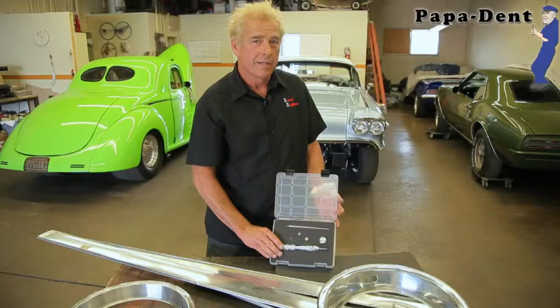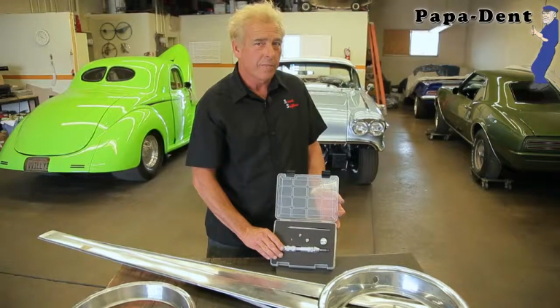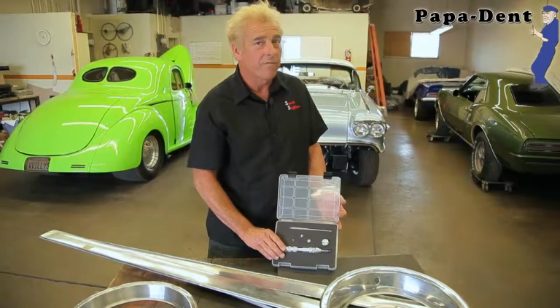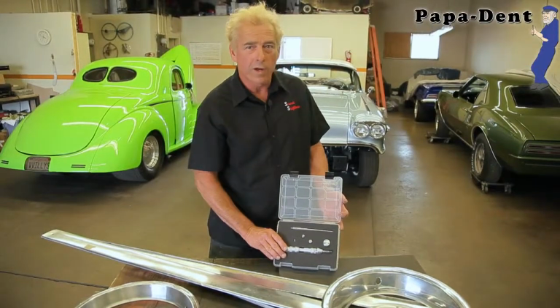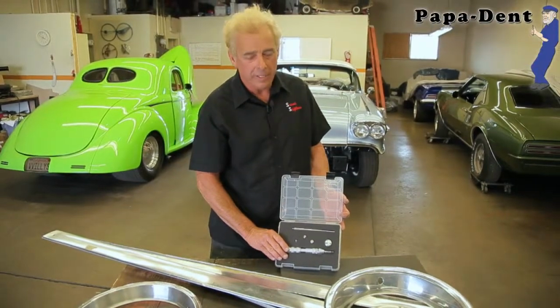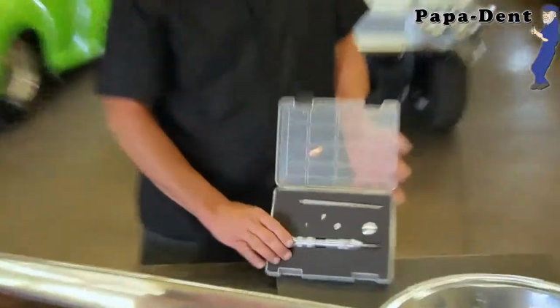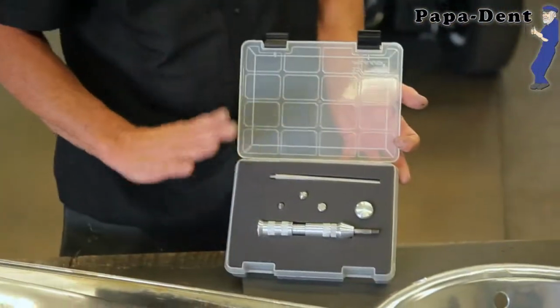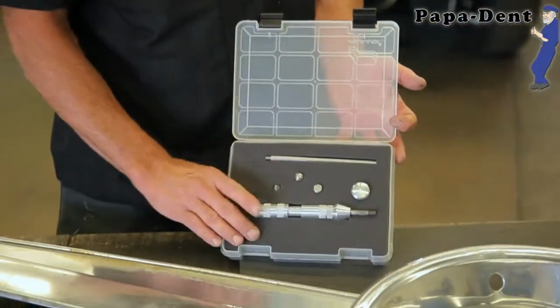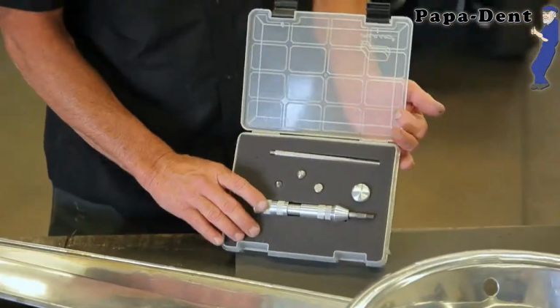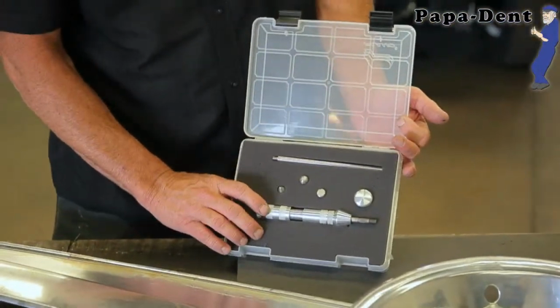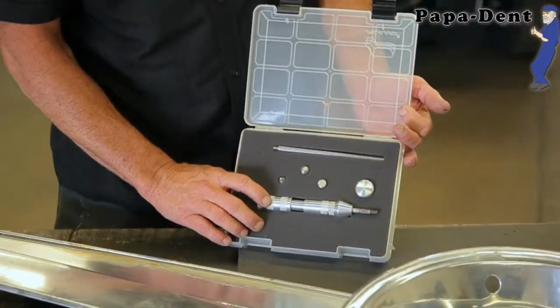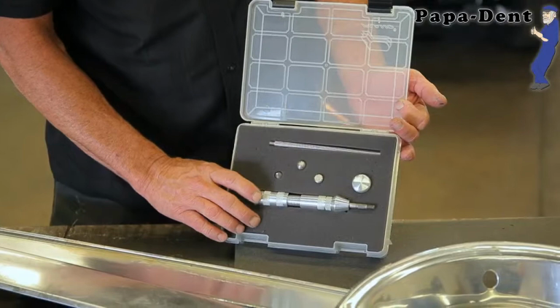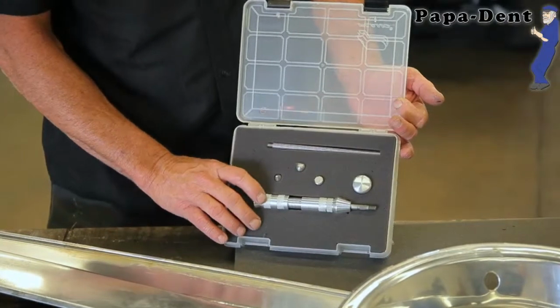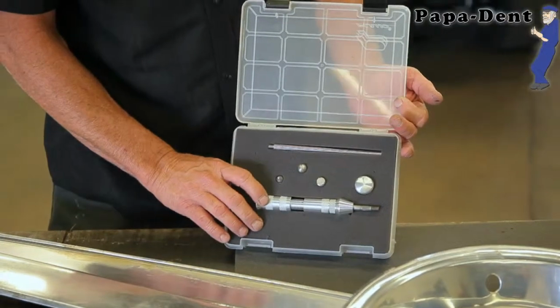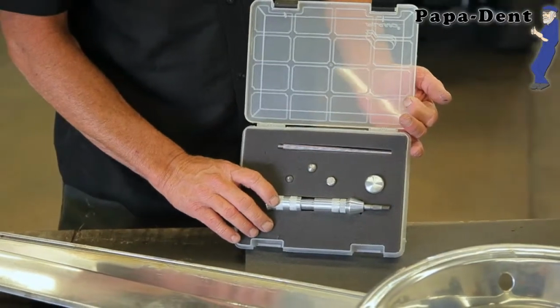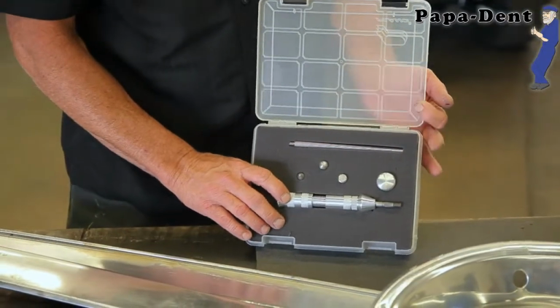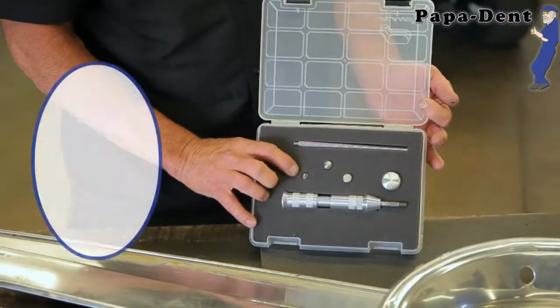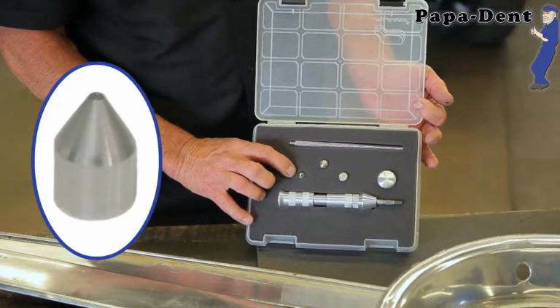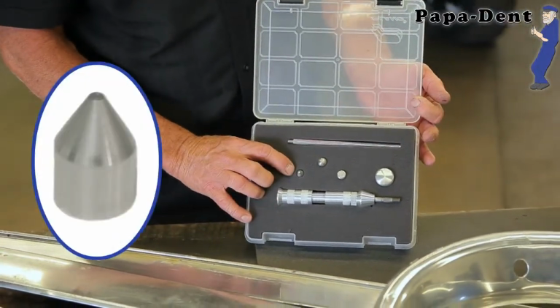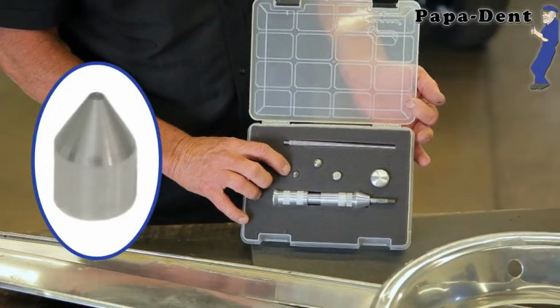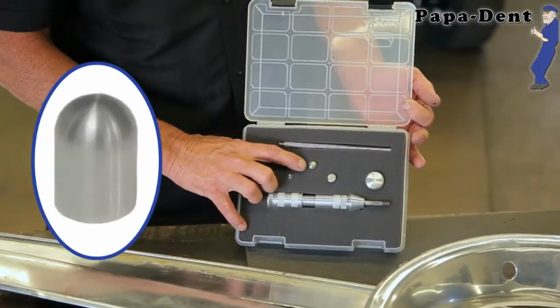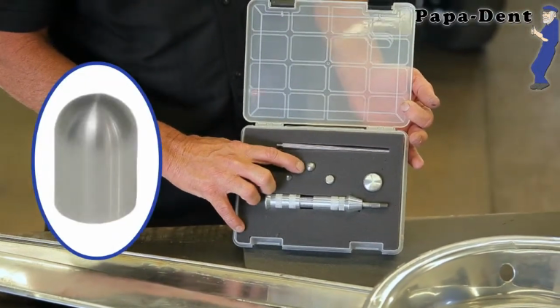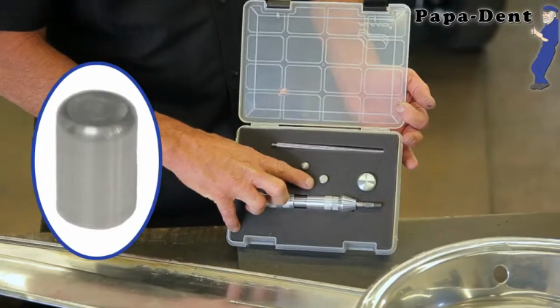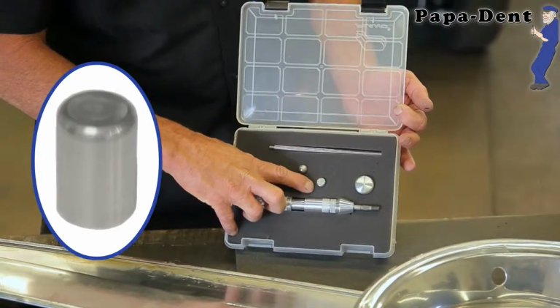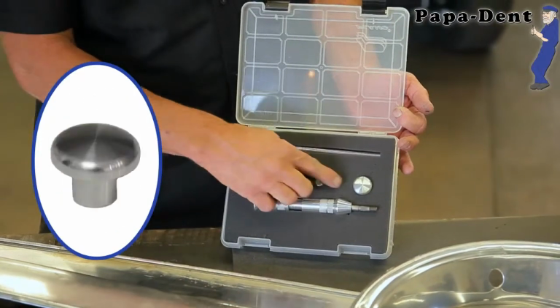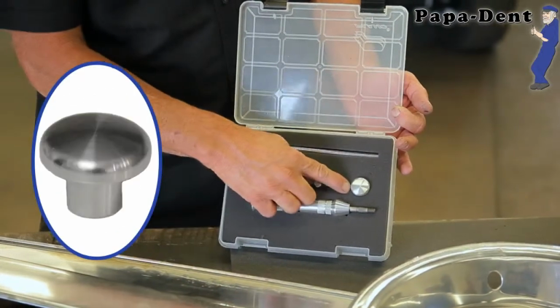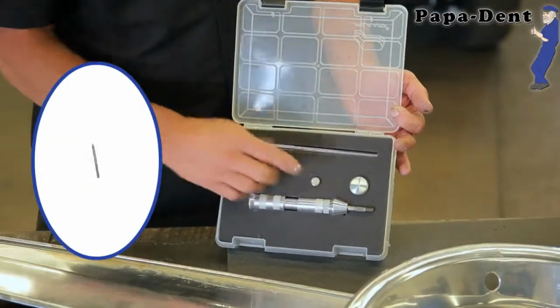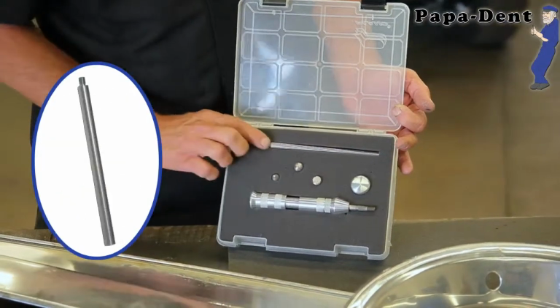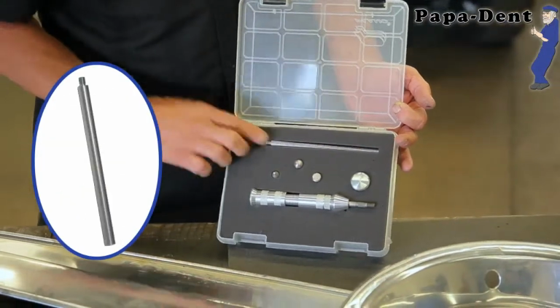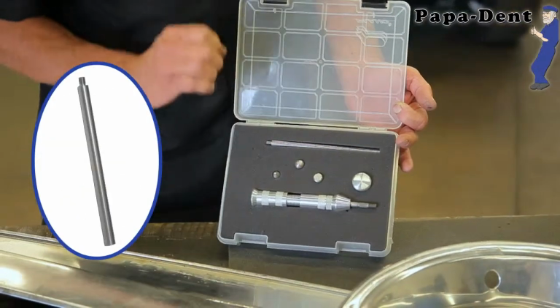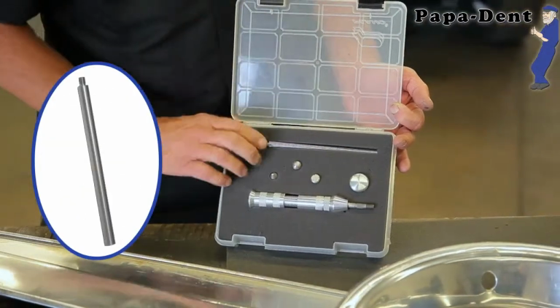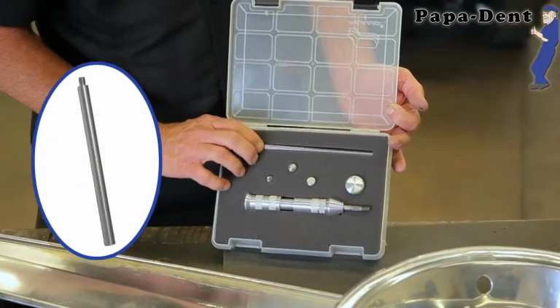This is the Papadent 4100. This is a well-rounded tool. It comes with a medium weight spring, our flat pointed tip, our bull nose, our flat head, and our mushroom, and an extension to get in tight areas like doors.